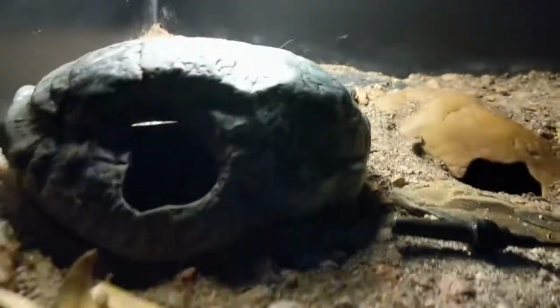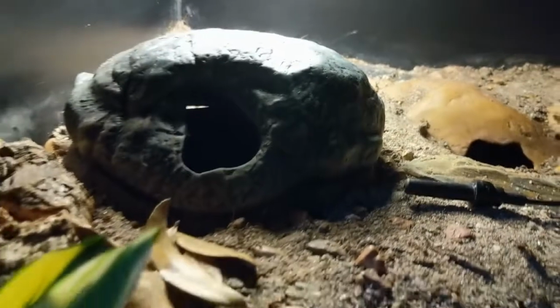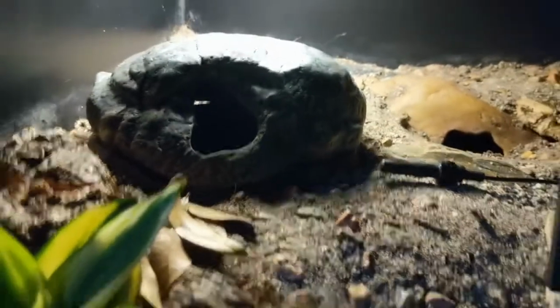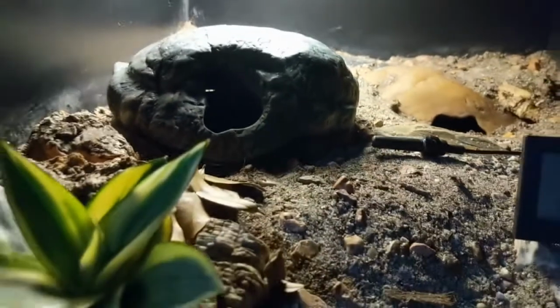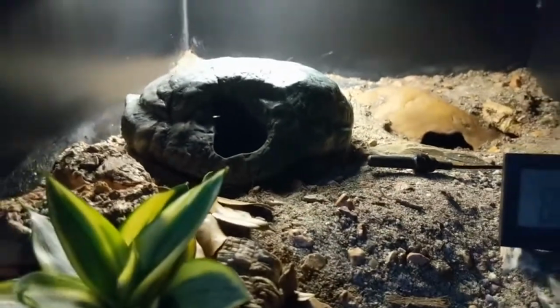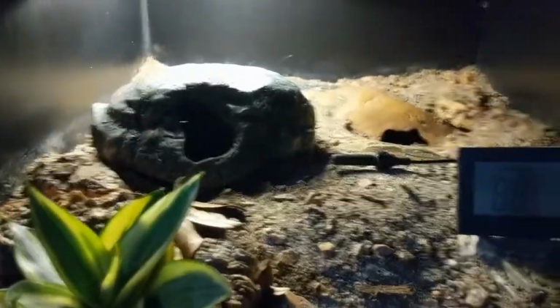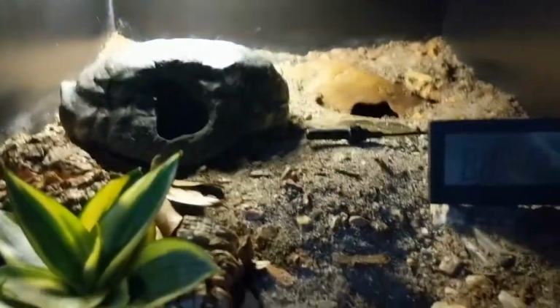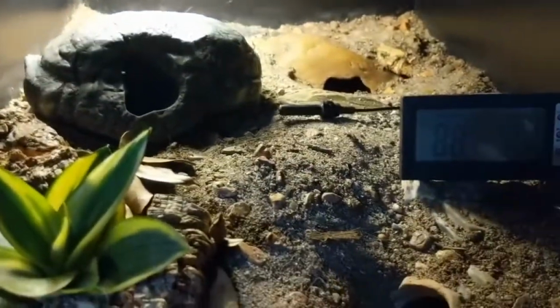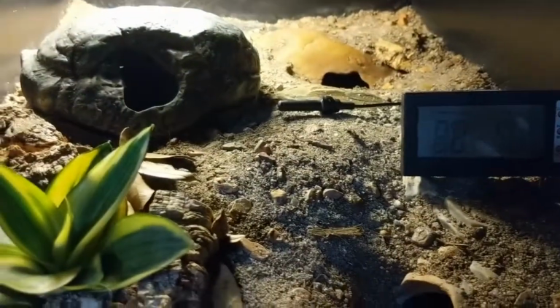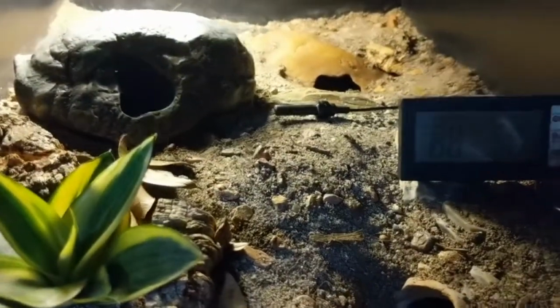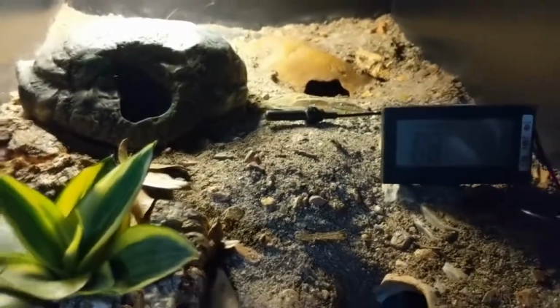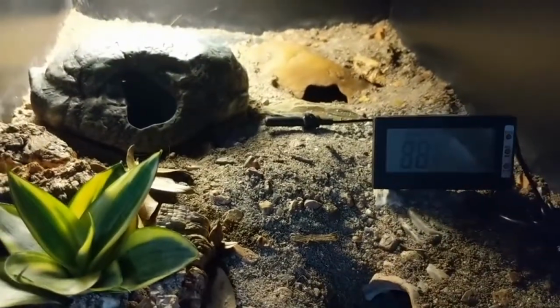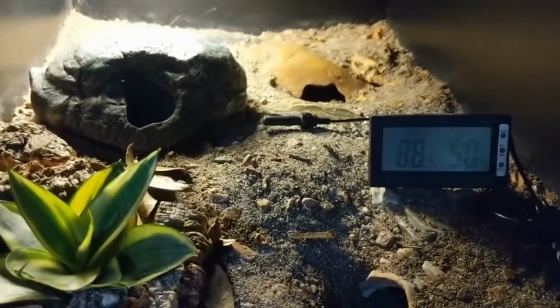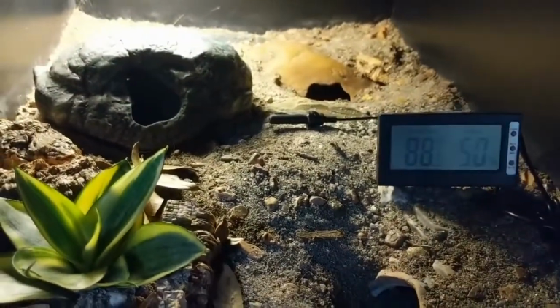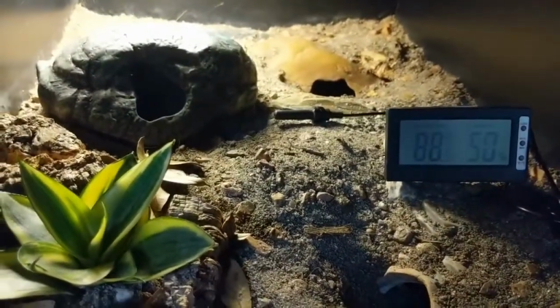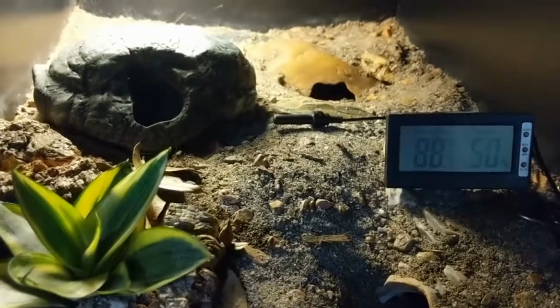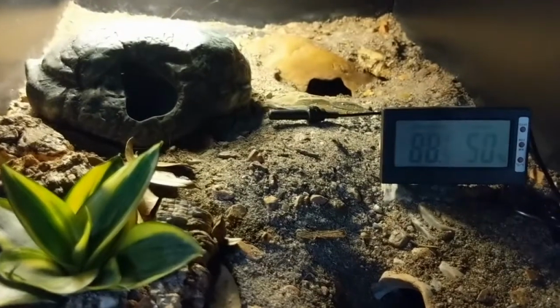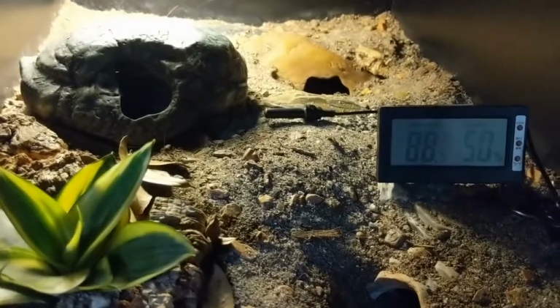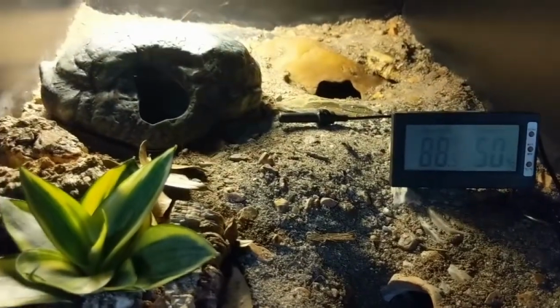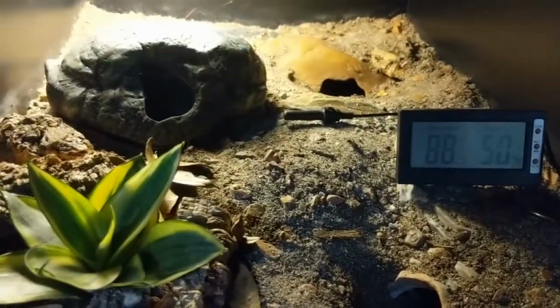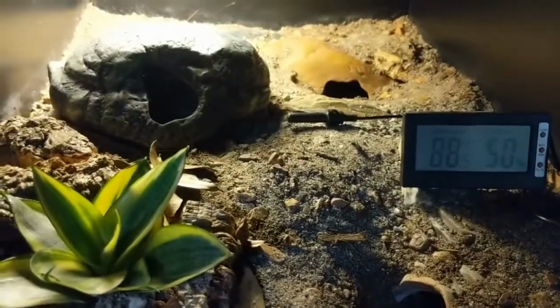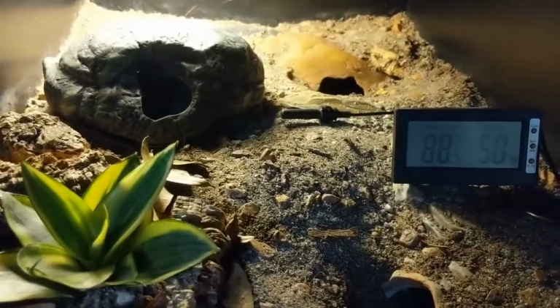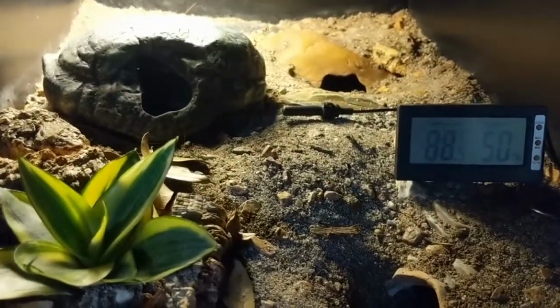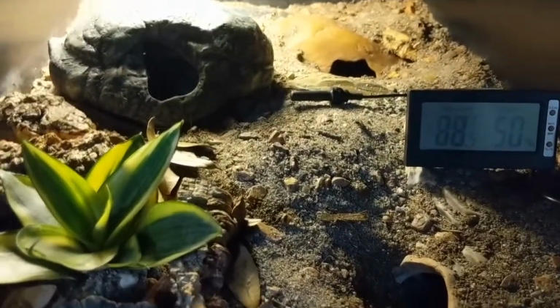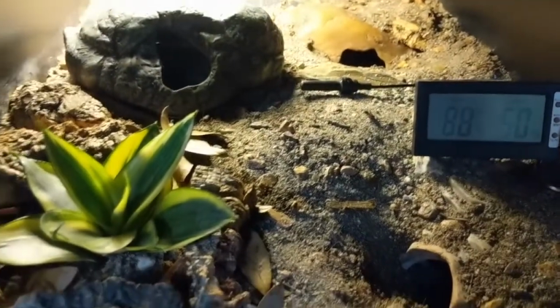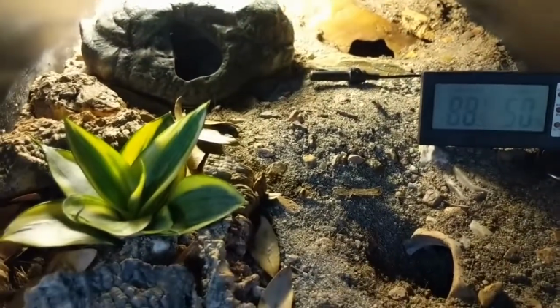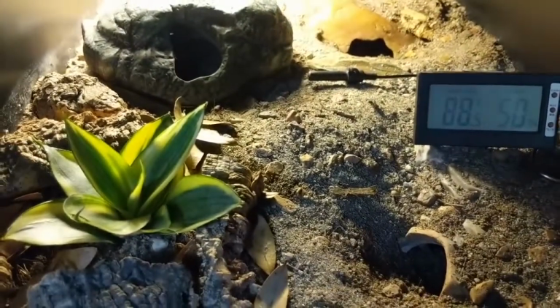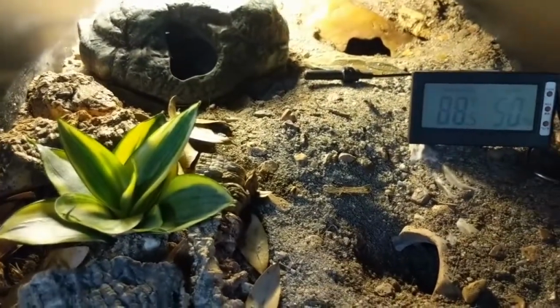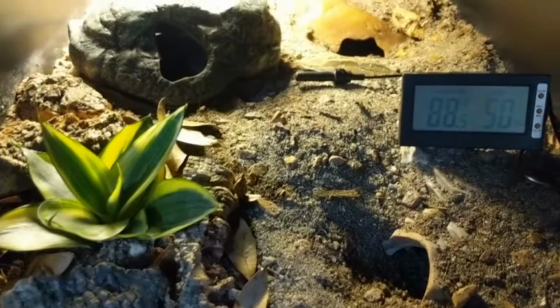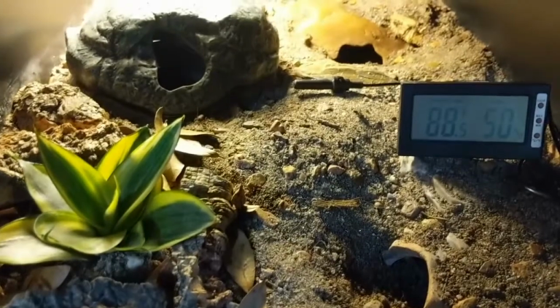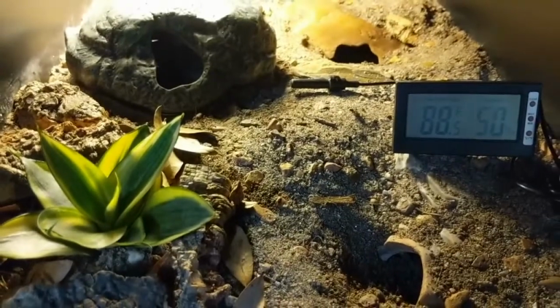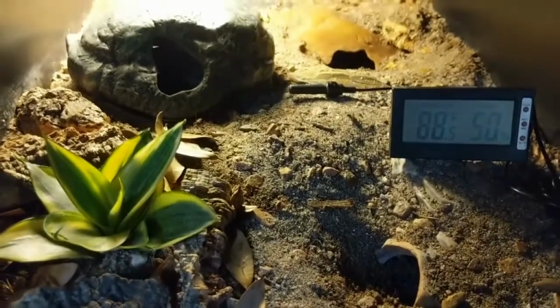So what we're going to do today is add the custodians and put in a few final climbing features. Then I'll close these up and they'll be ready to grow in for a bit before the gecko gets to go in and trash everything.